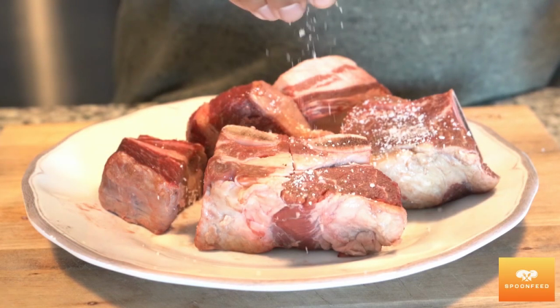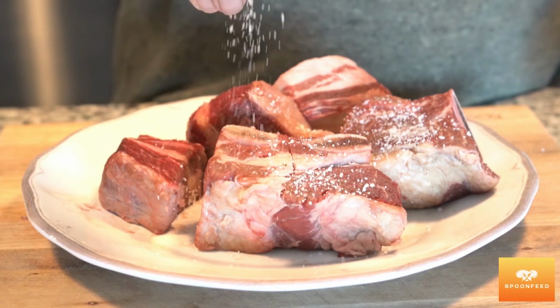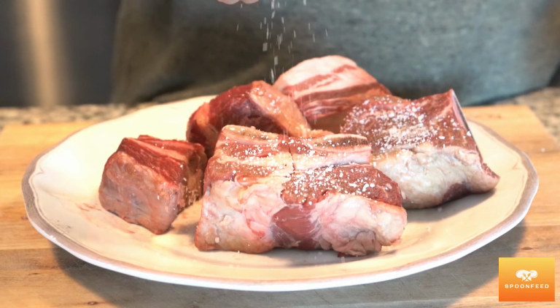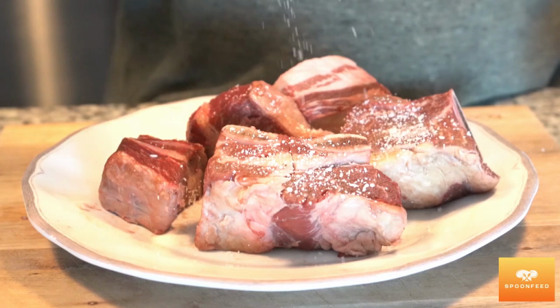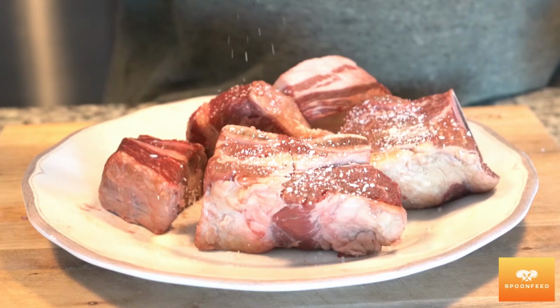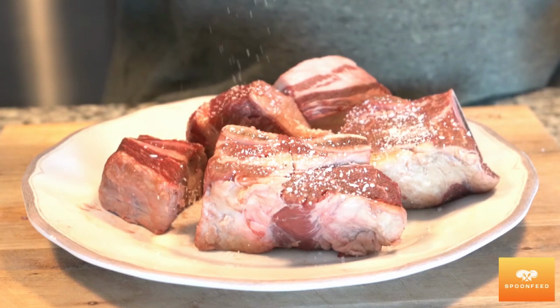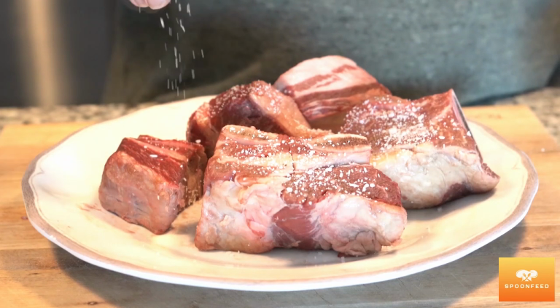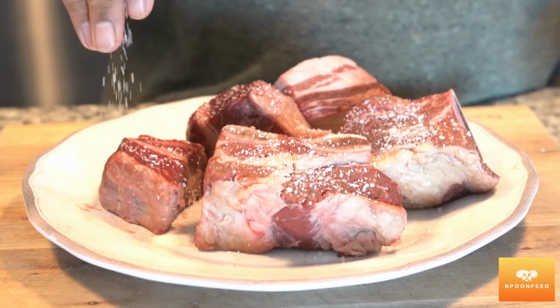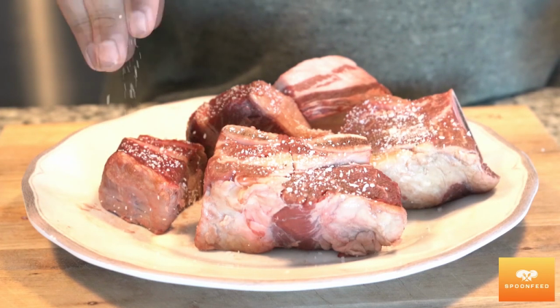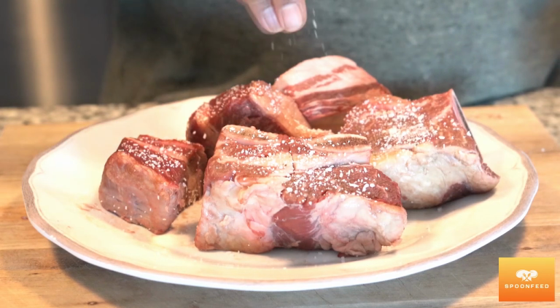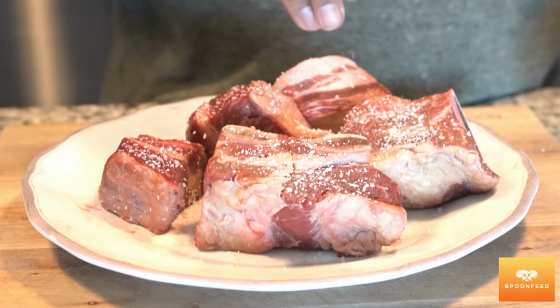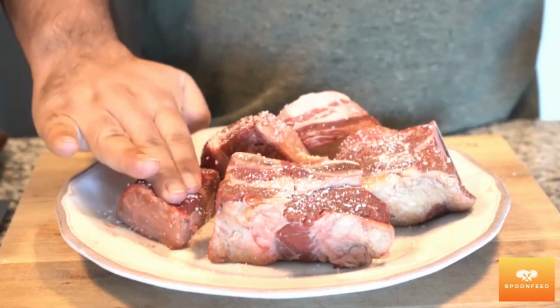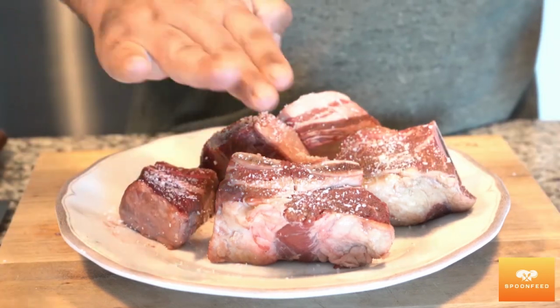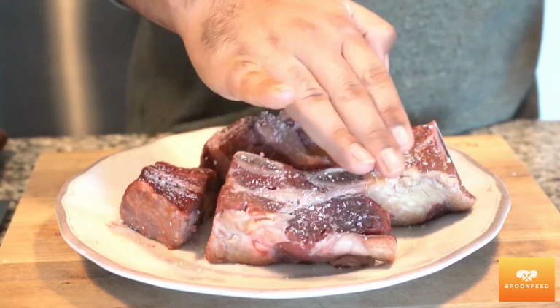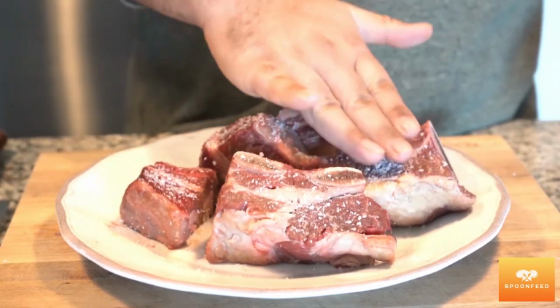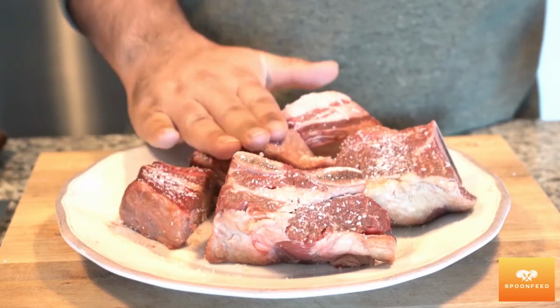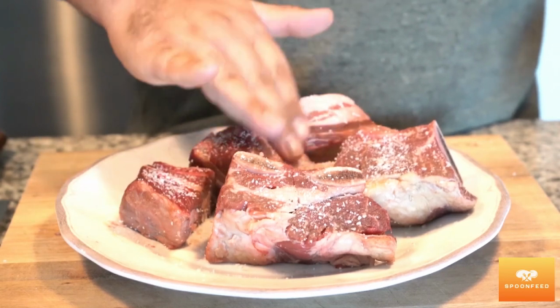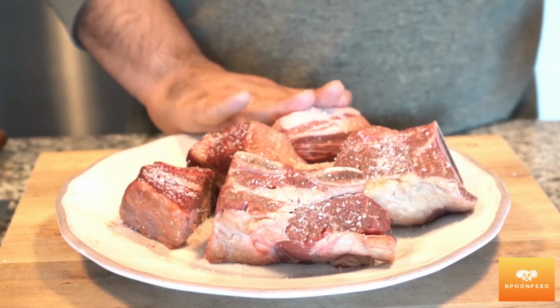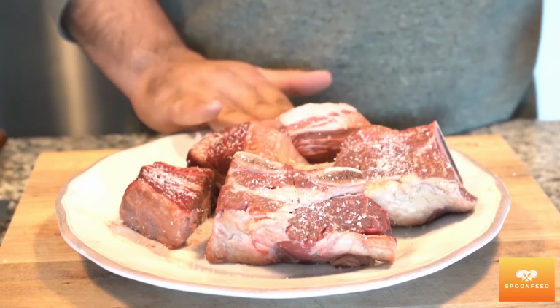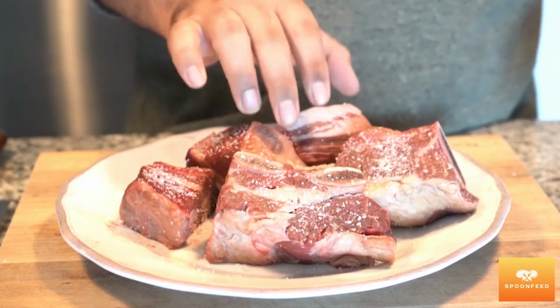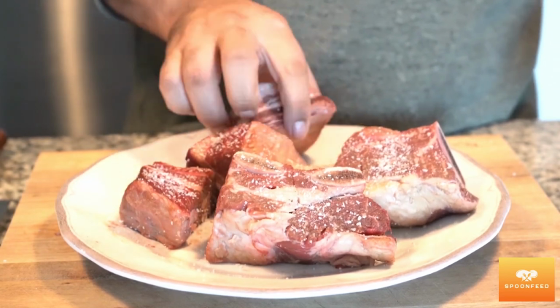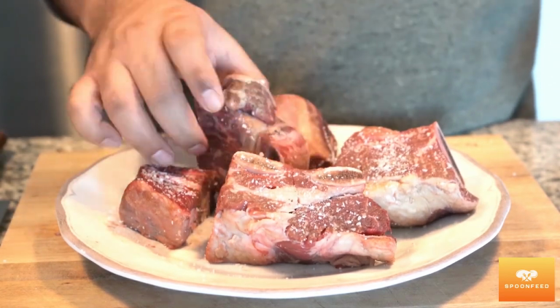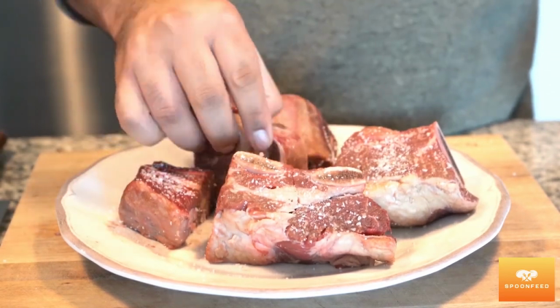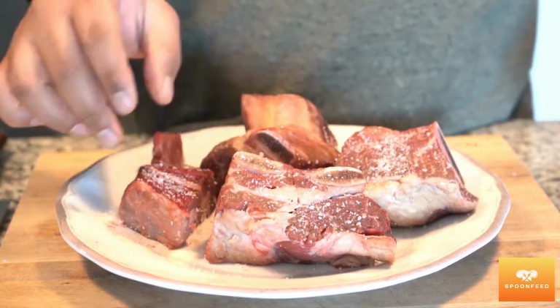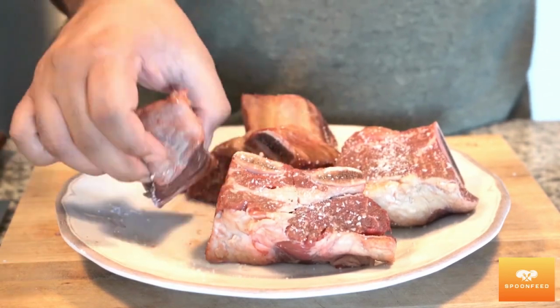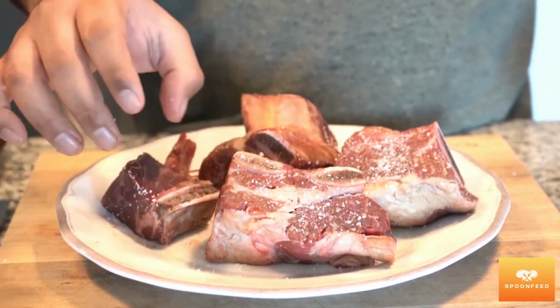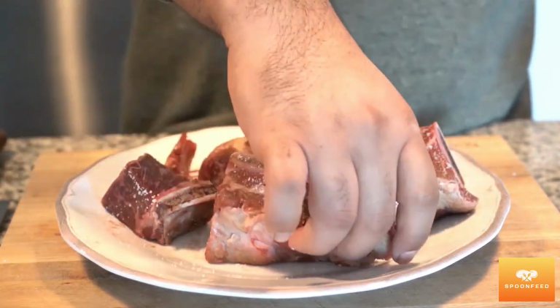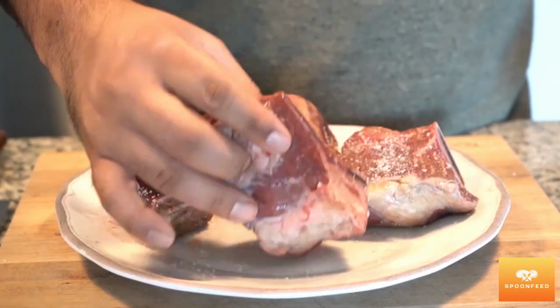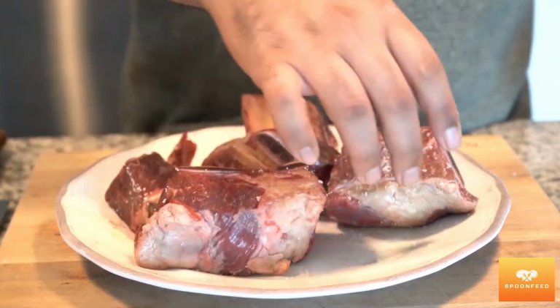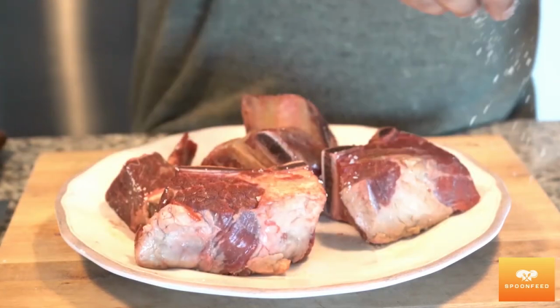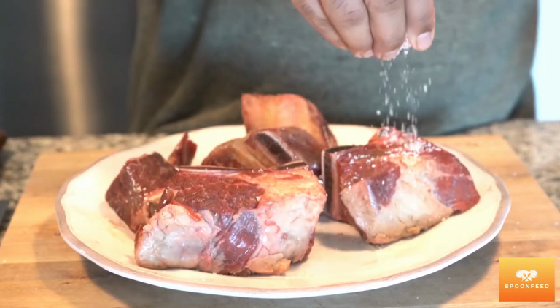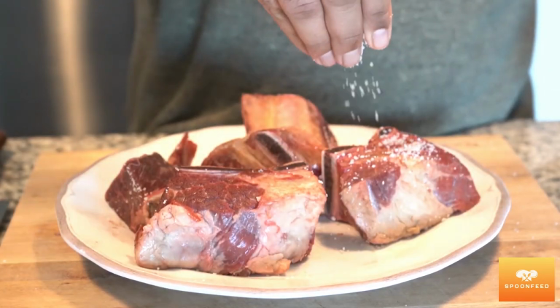If you've ever been daunted by making some mouth-watering fall-off-the-bone red wine braised short ribs, today I'm gonna simplify it for you. Now let's get started — I have some English style short ribs and first we're gonna season the meat.